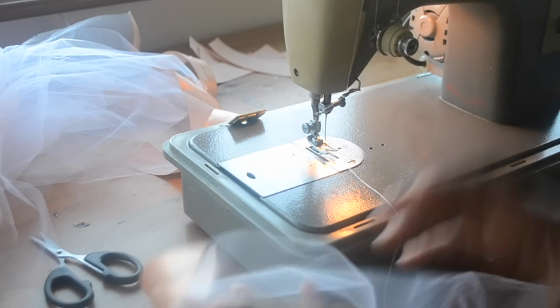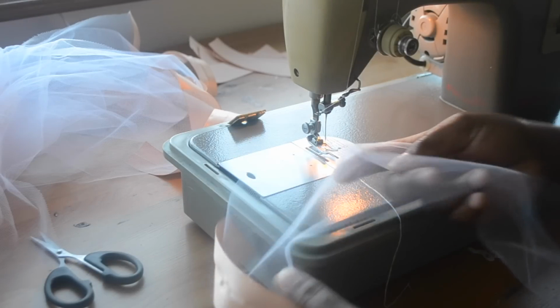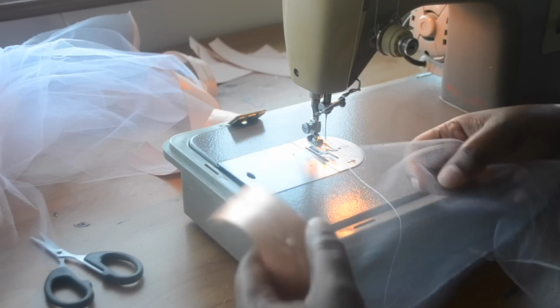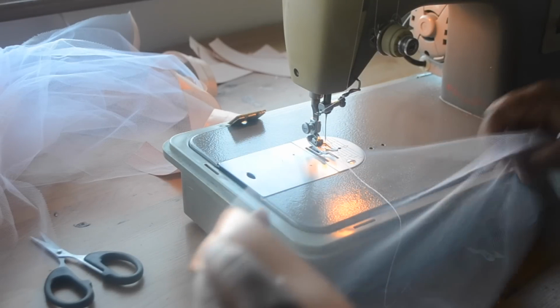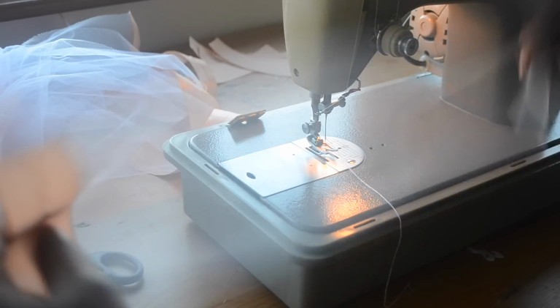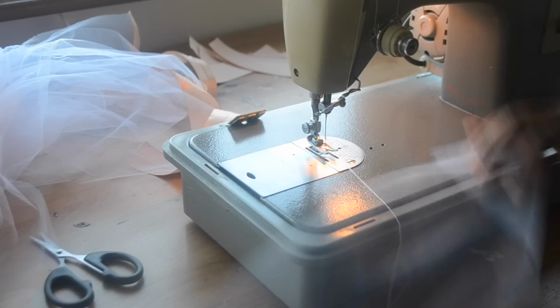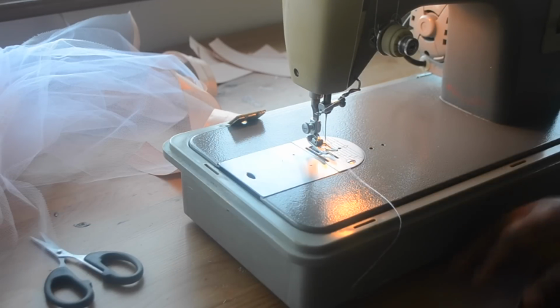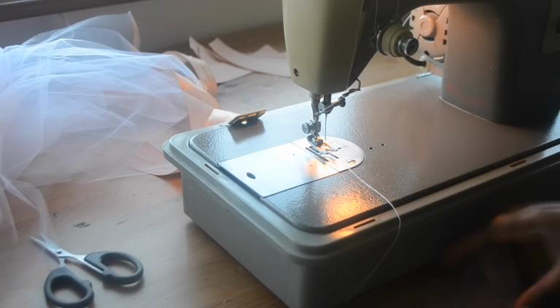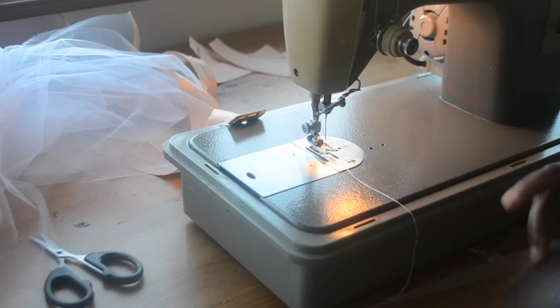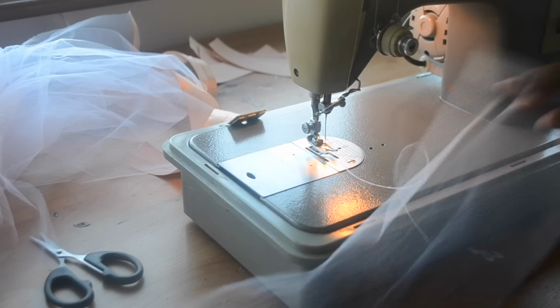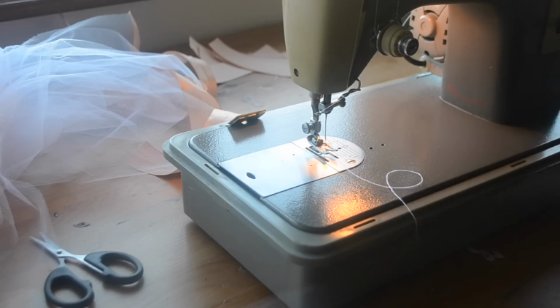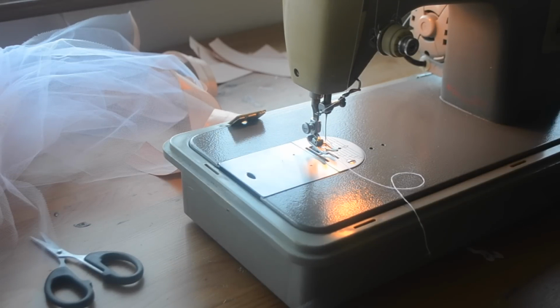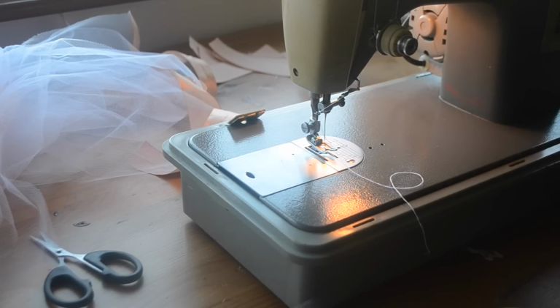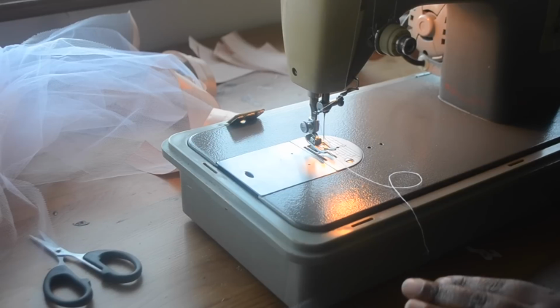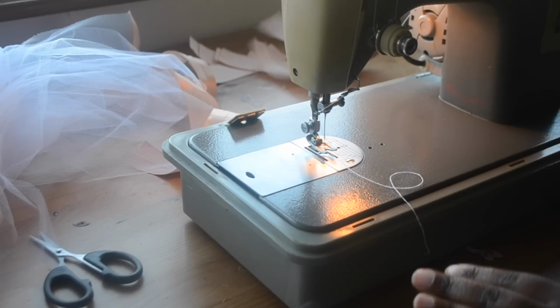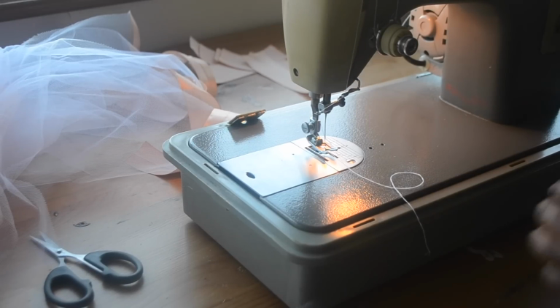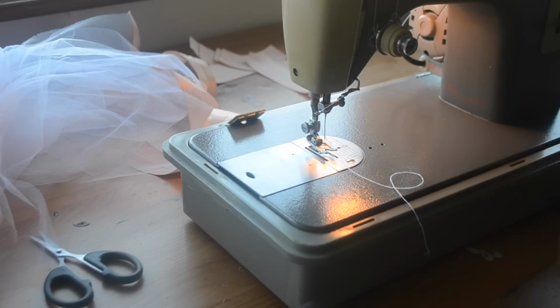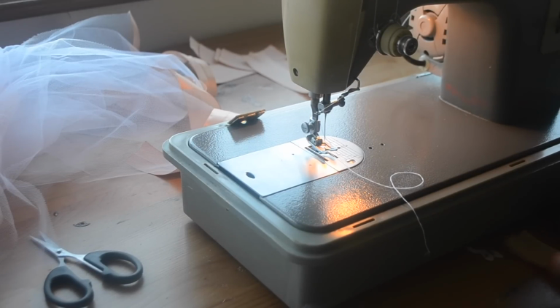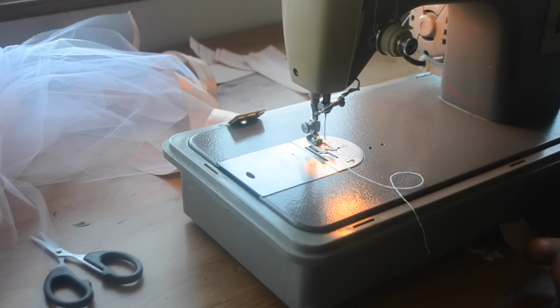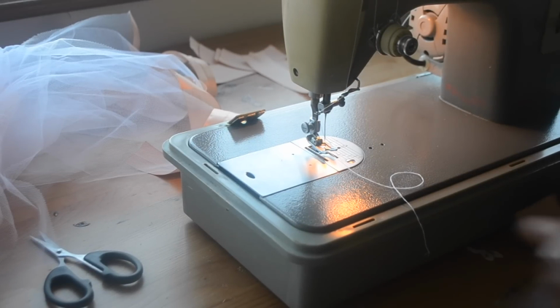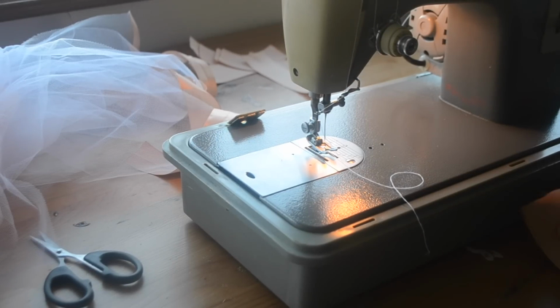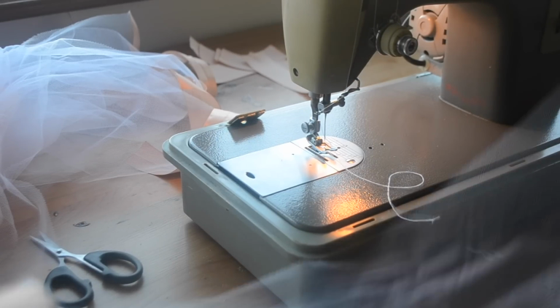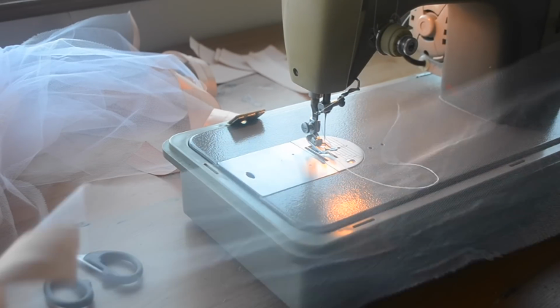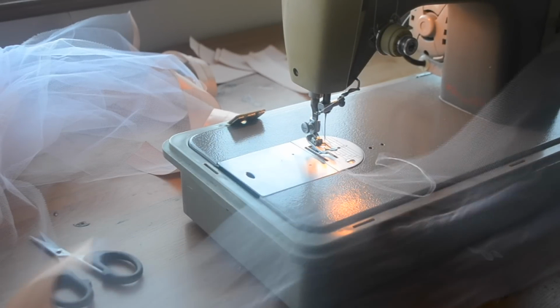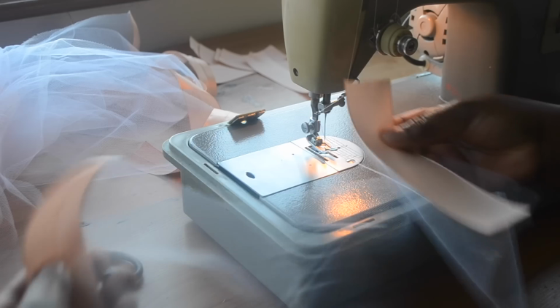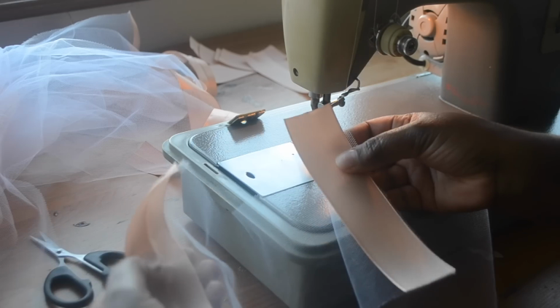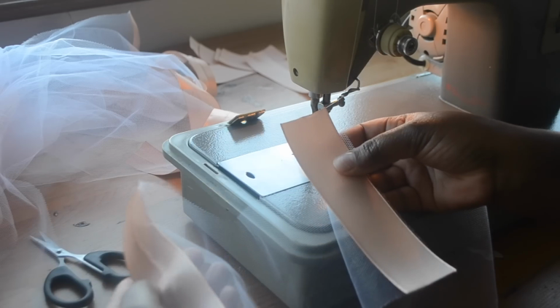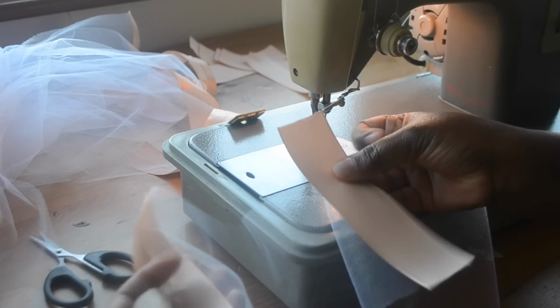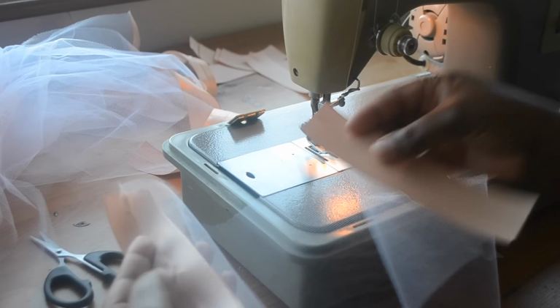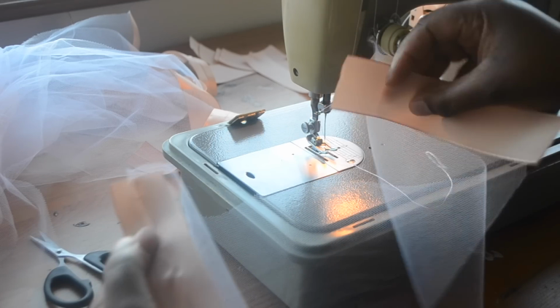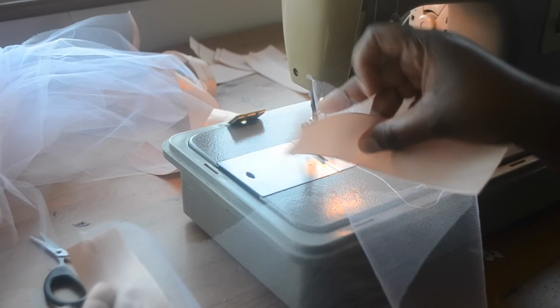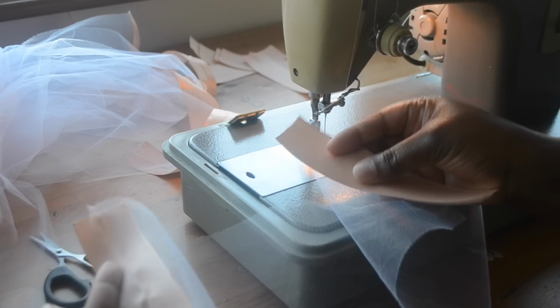And then you're going to do the same process for the other end. Here I'm using a different machine because for some reason my usual machine wasn't working, so I'm just using this really old machine — but it's so good.